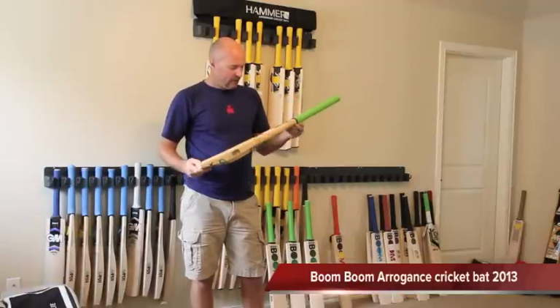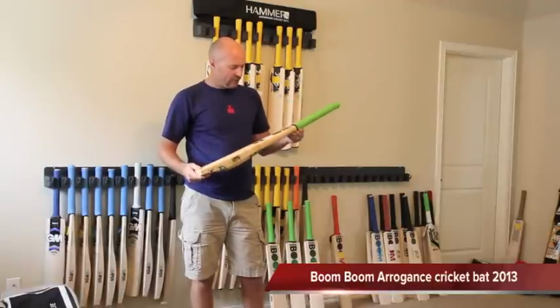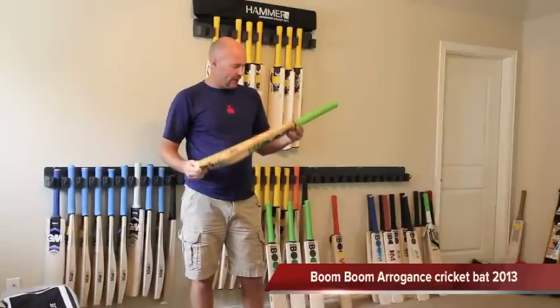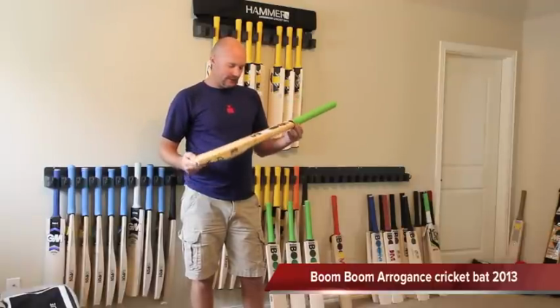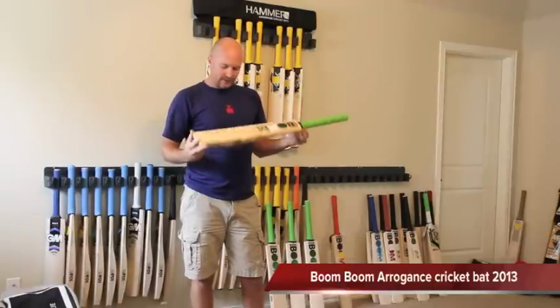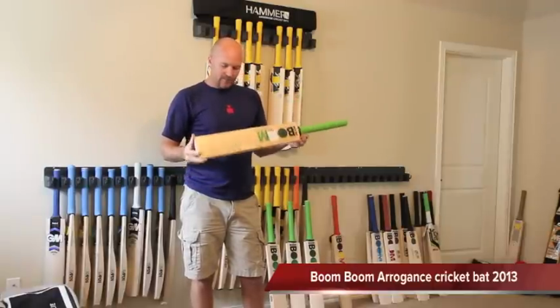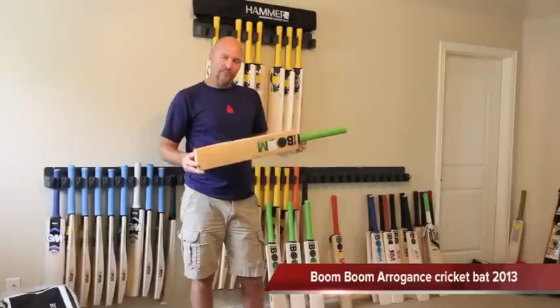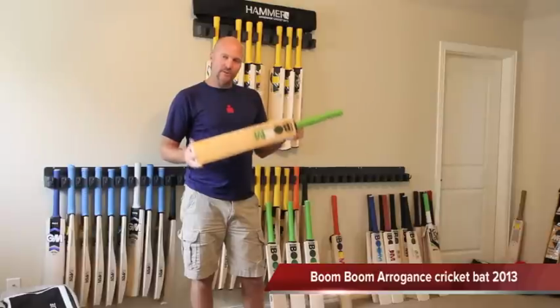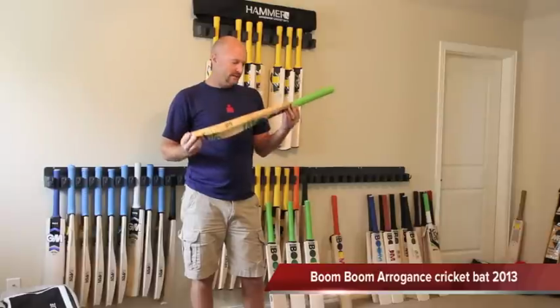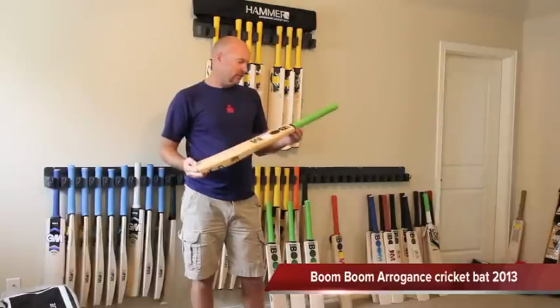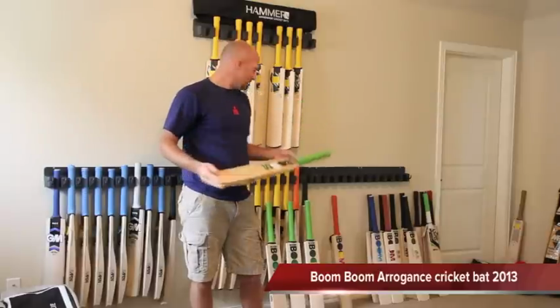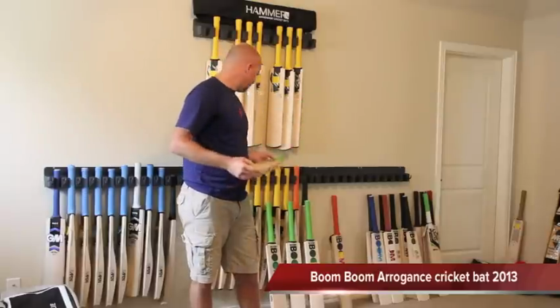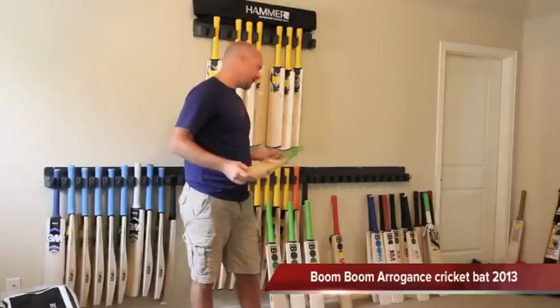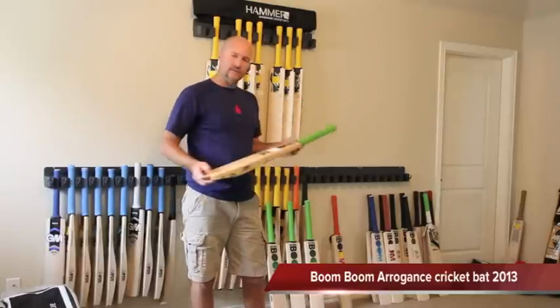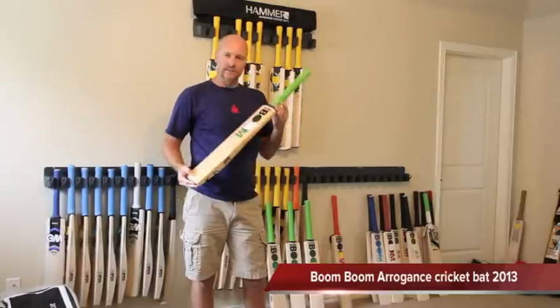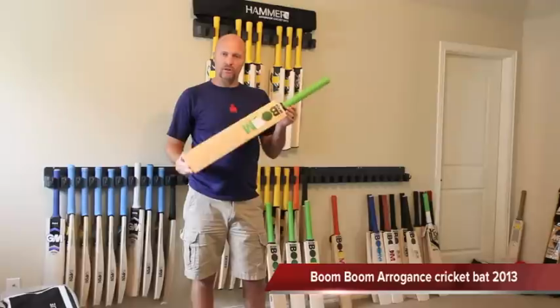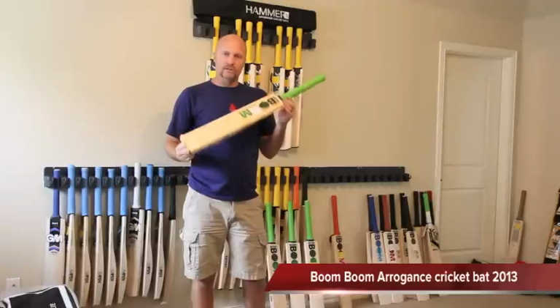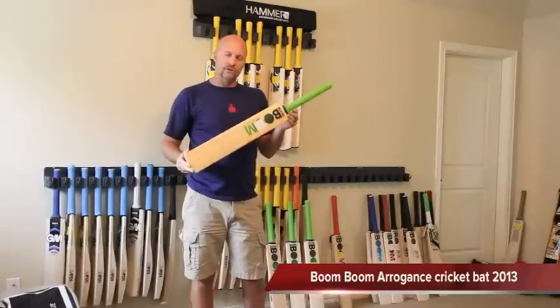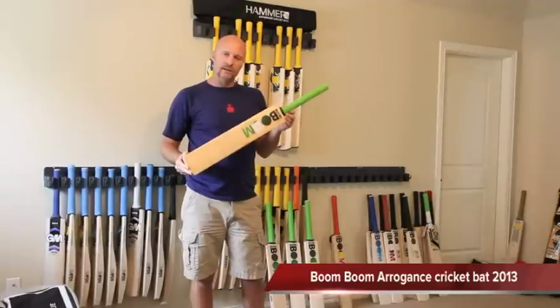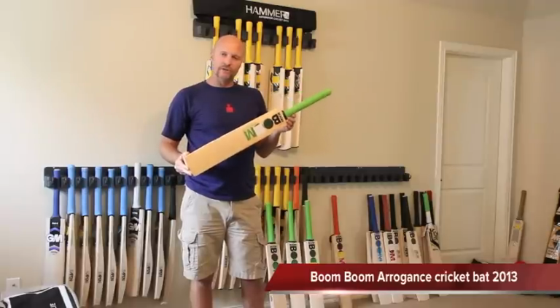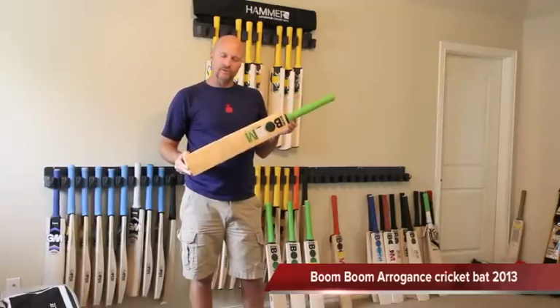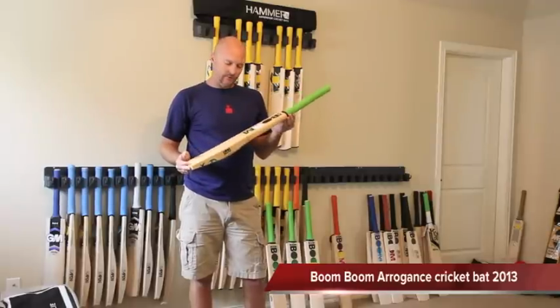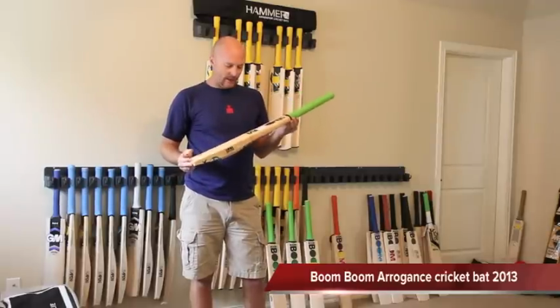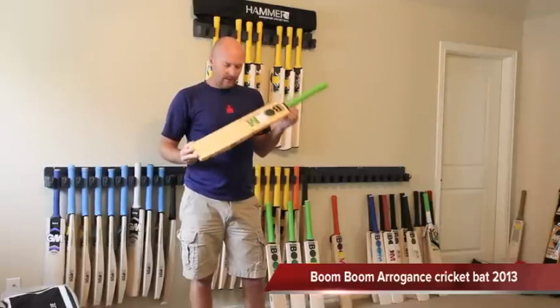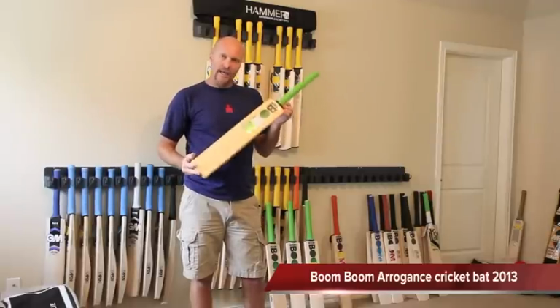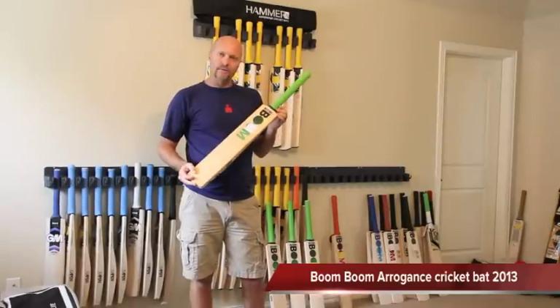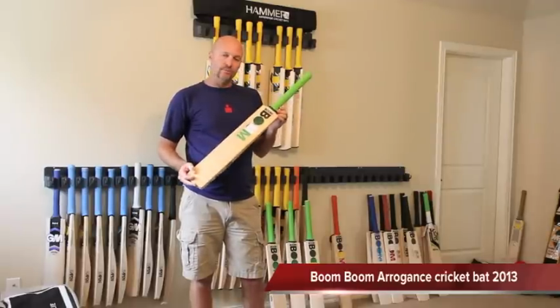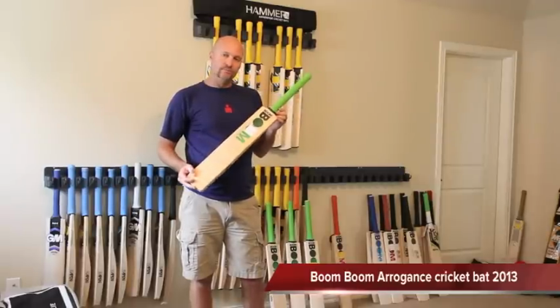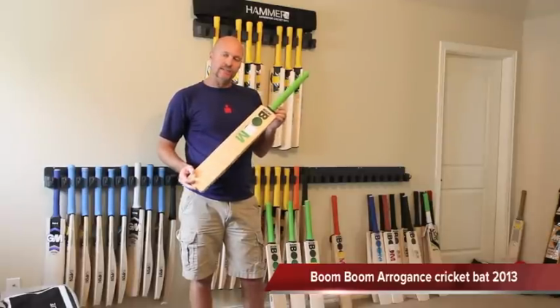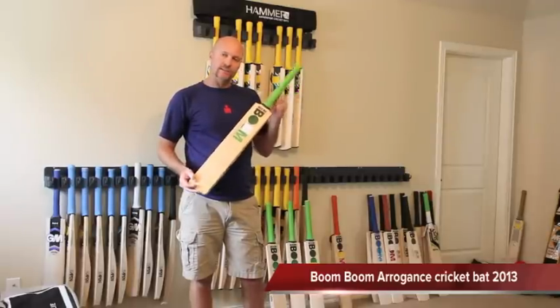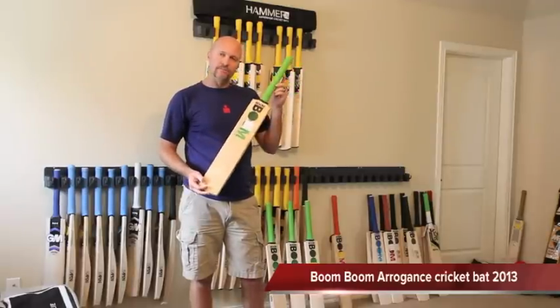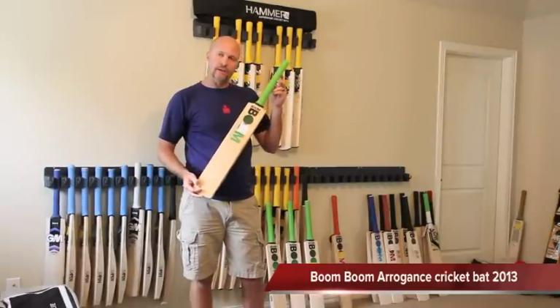But overall the Arrogance — I'm really impressed with it. It's a good looking bat. I've got six or seven in stock, so go to CricketStoreOnline right now and buy a Boom Boom. Catch you guys later. Bye.